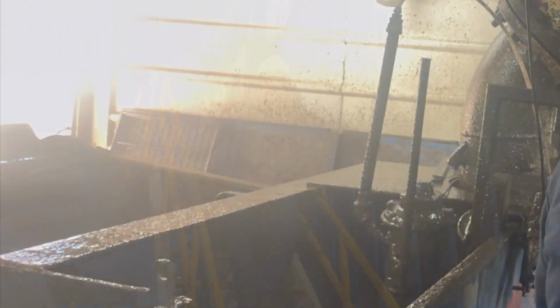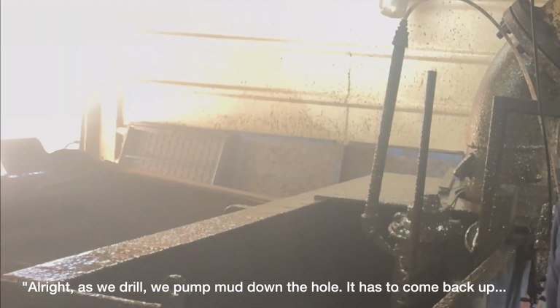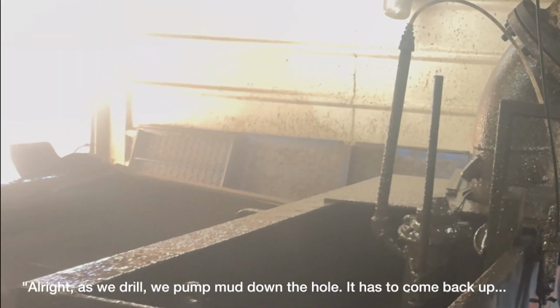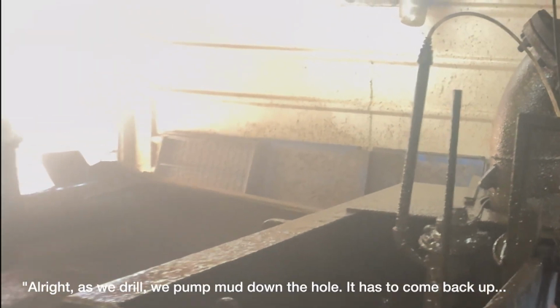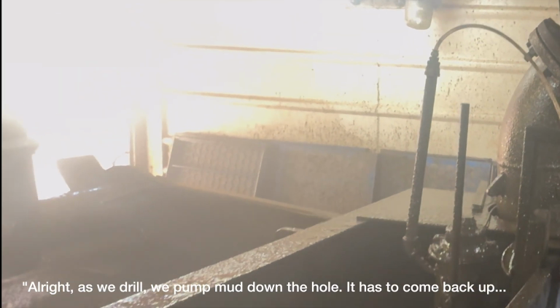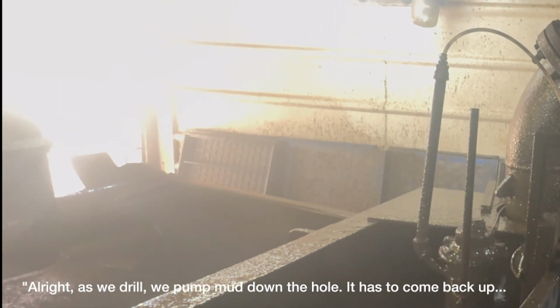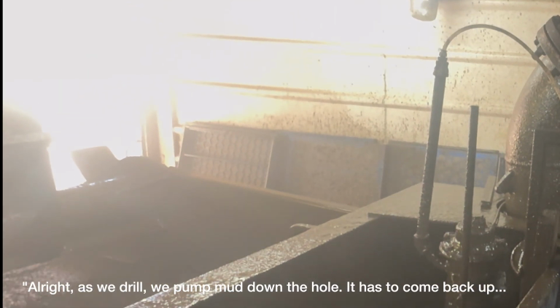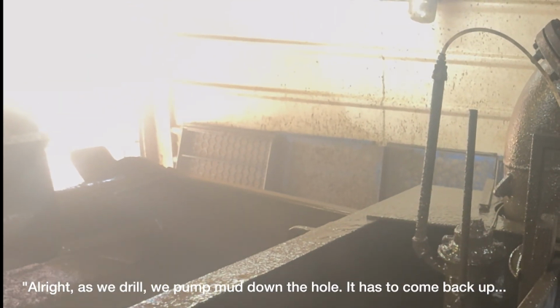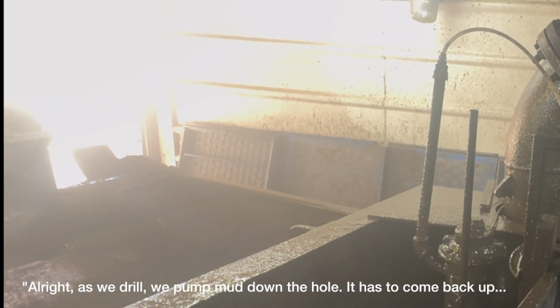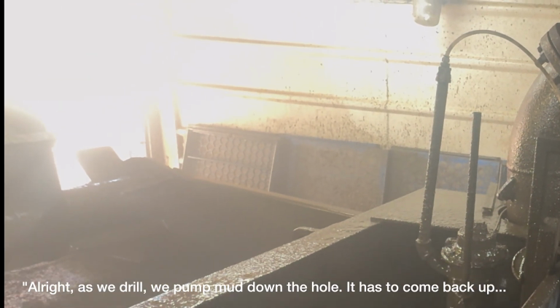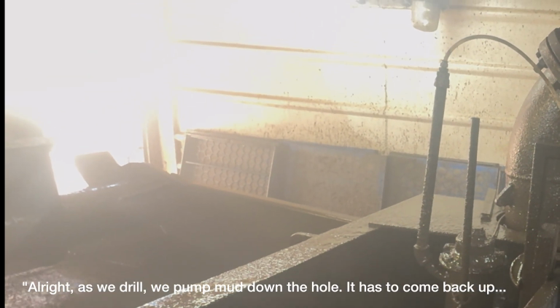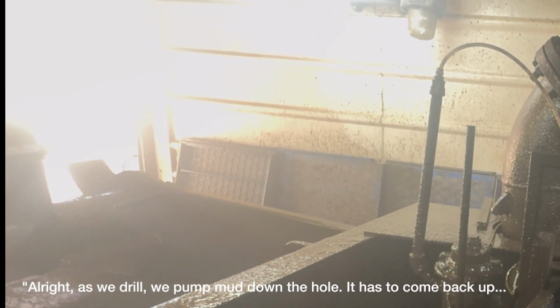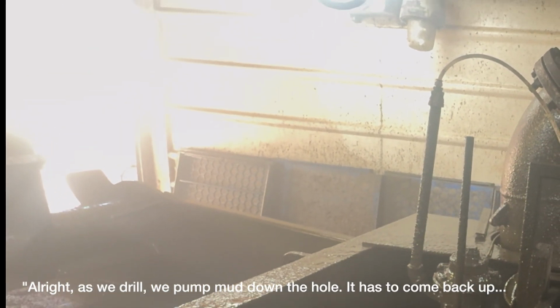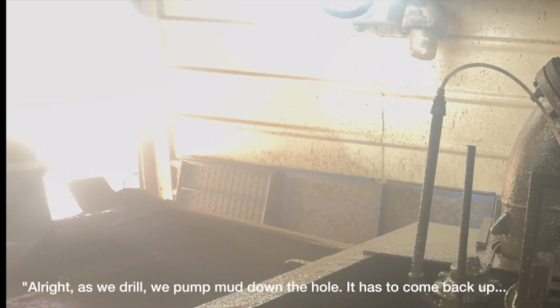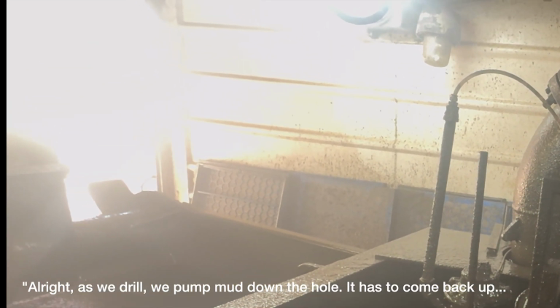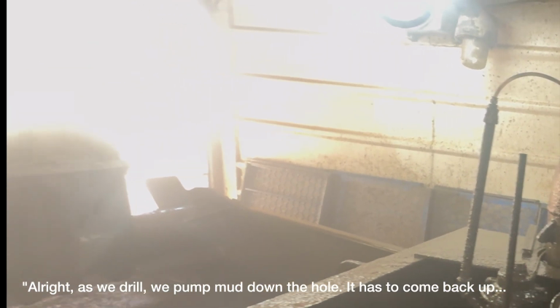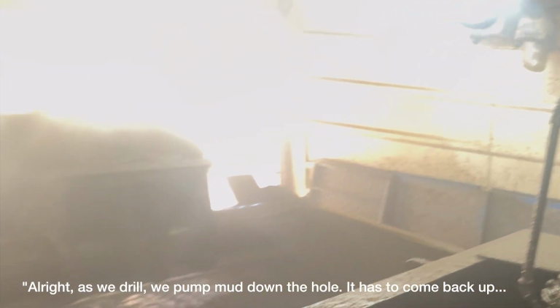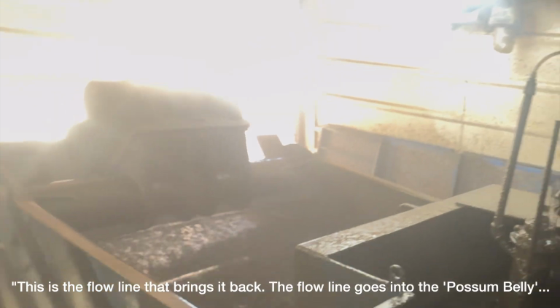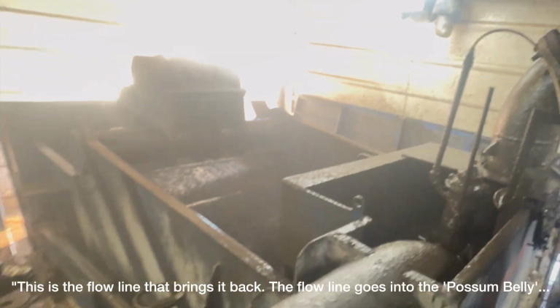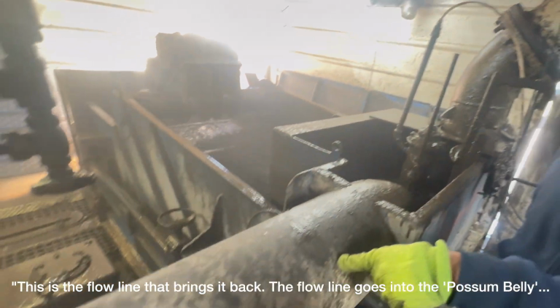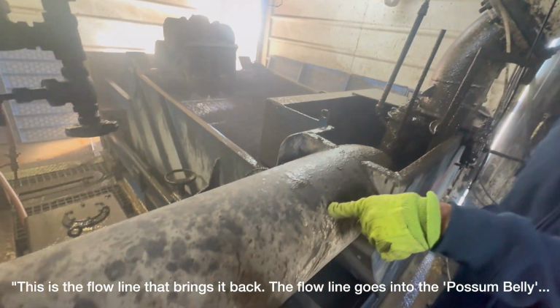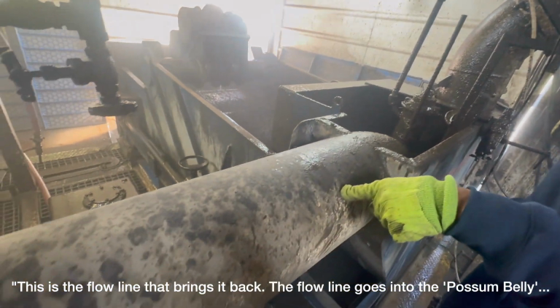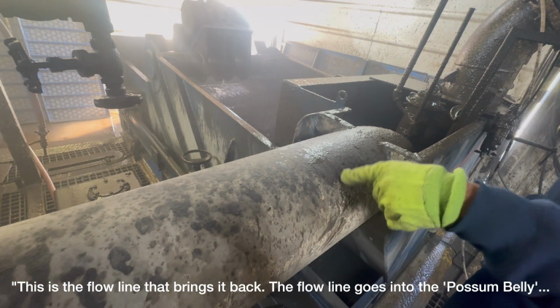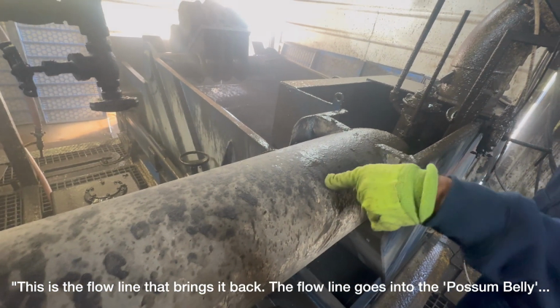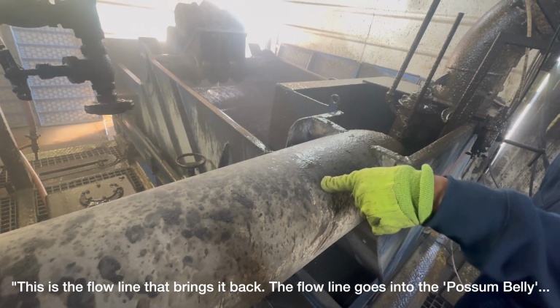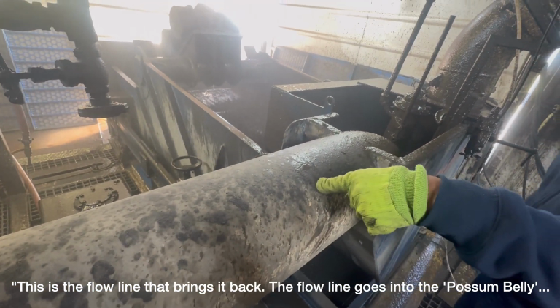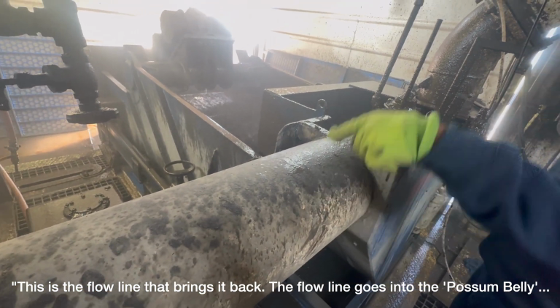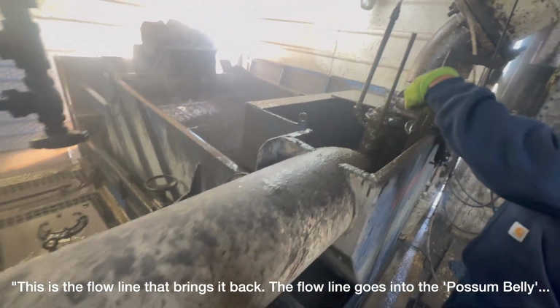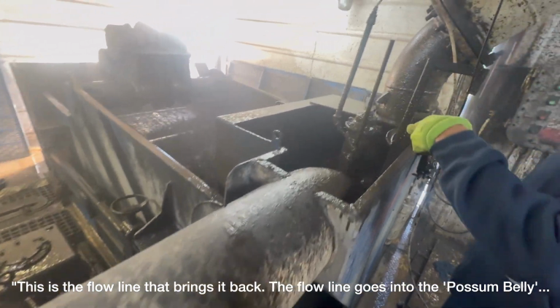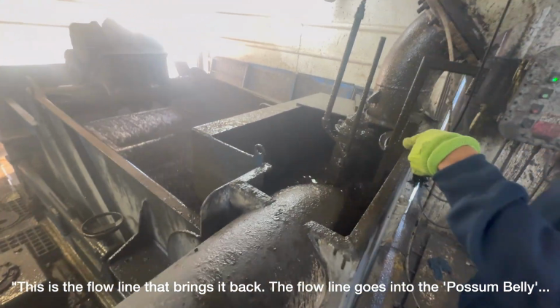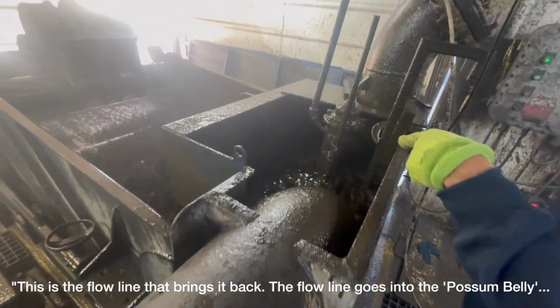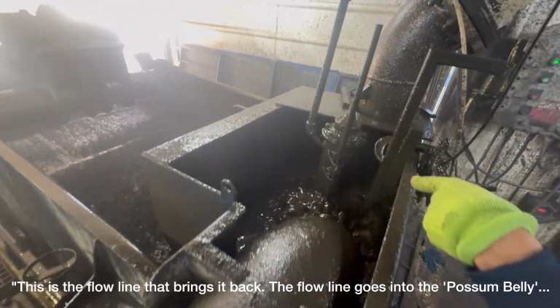As we drill, we pump the mud down the hole. It has to come back up. This is the drill line that brings it back. The drill line comes into the possum valley.